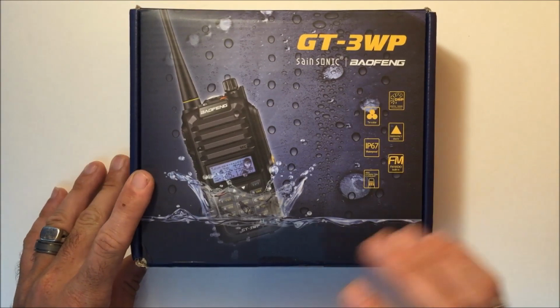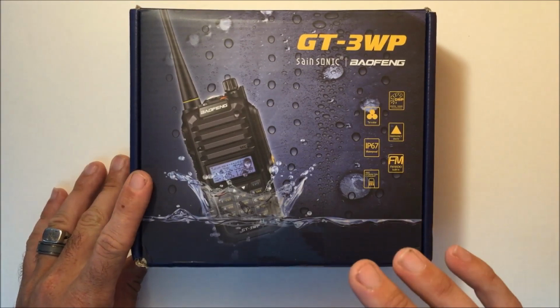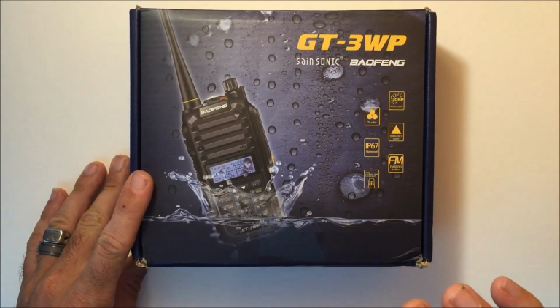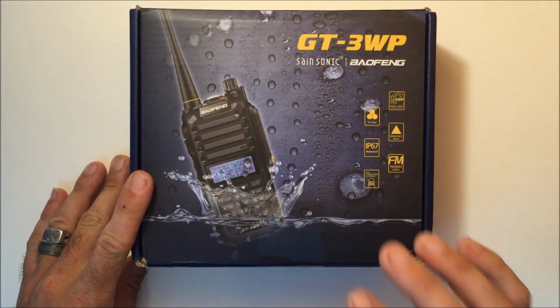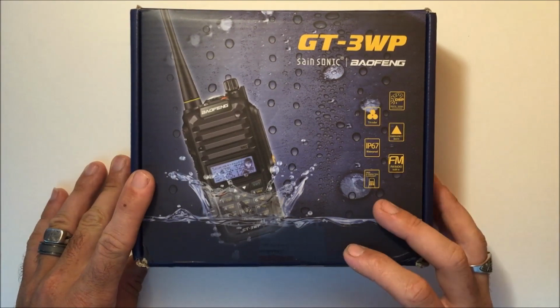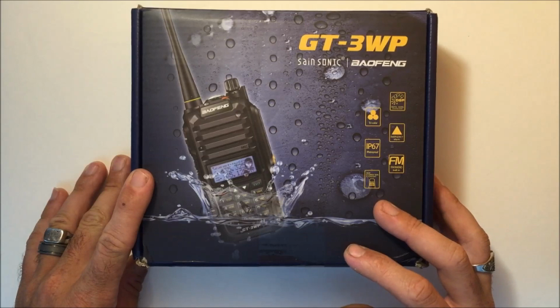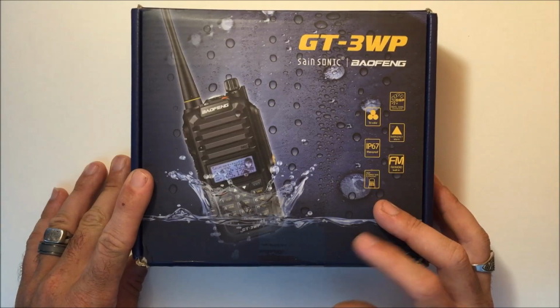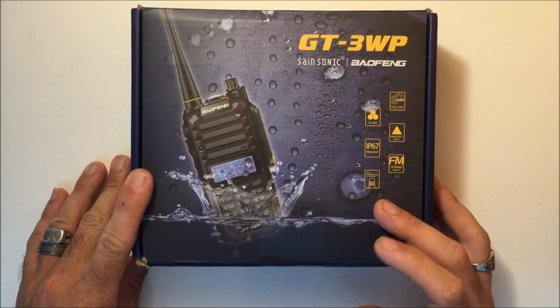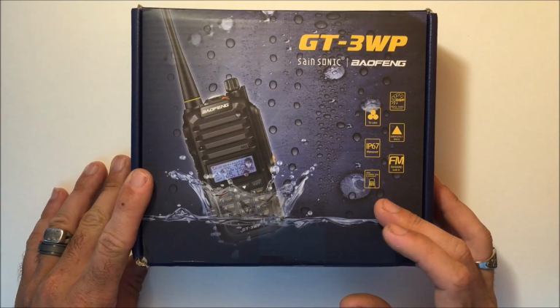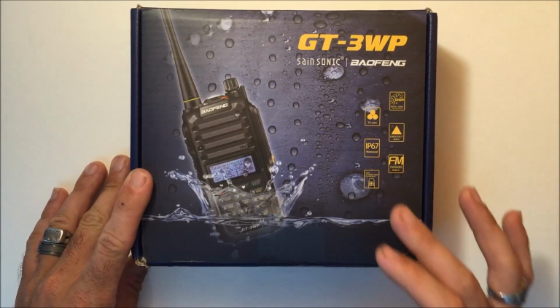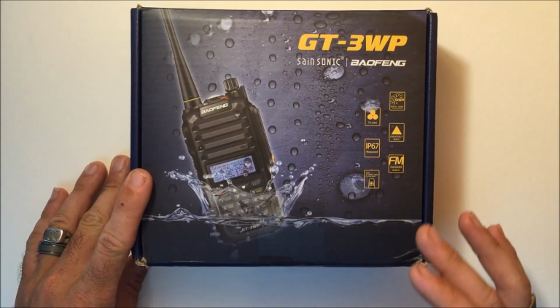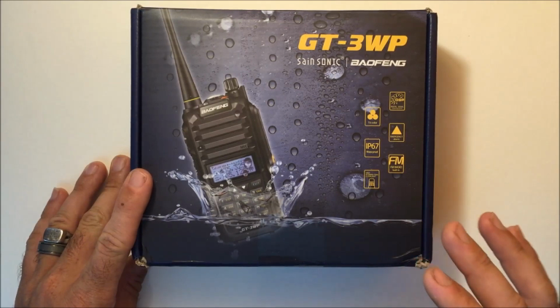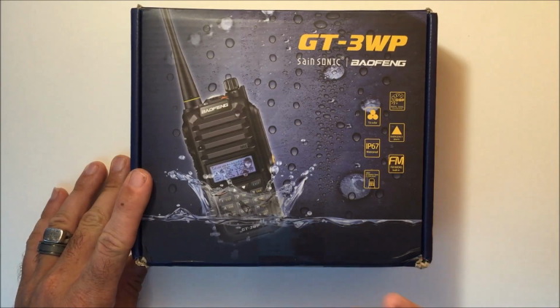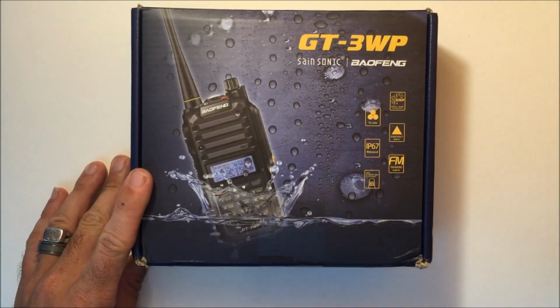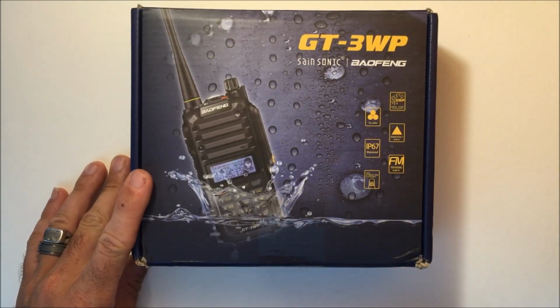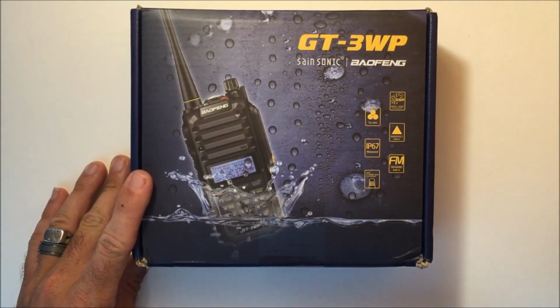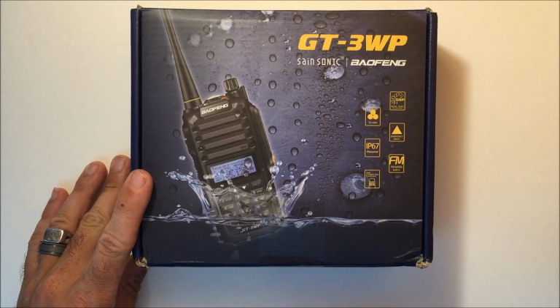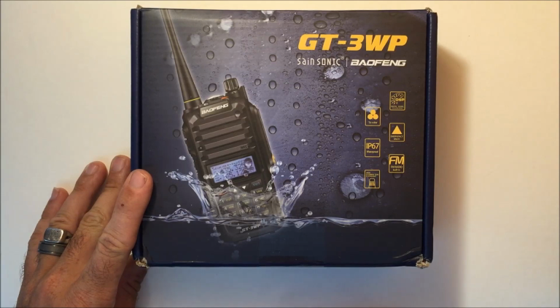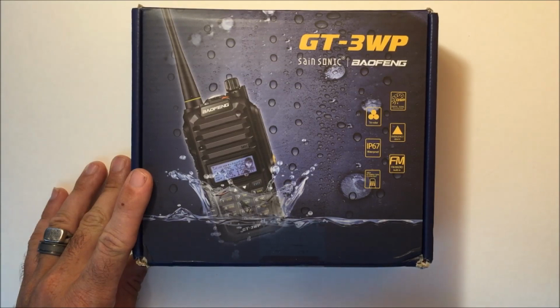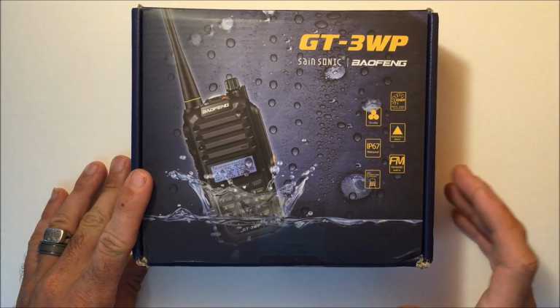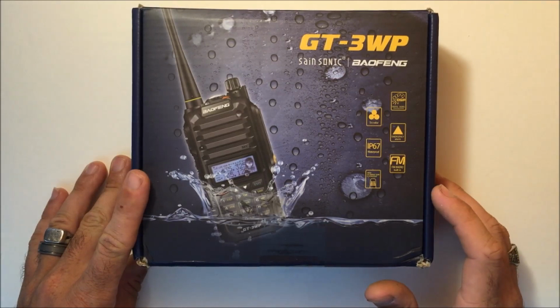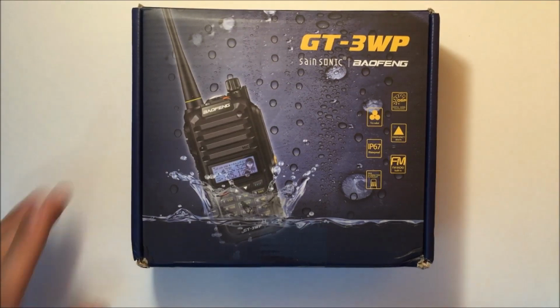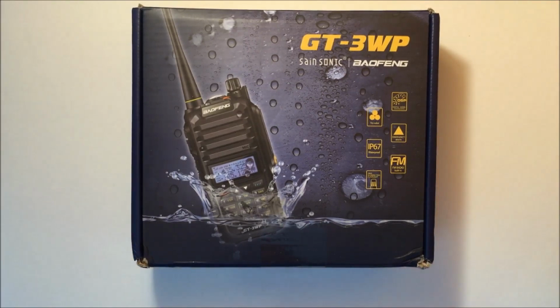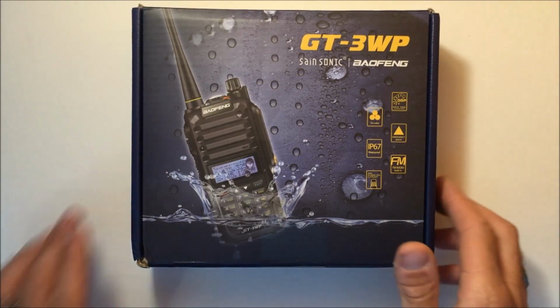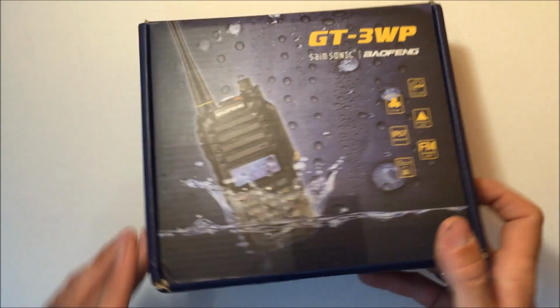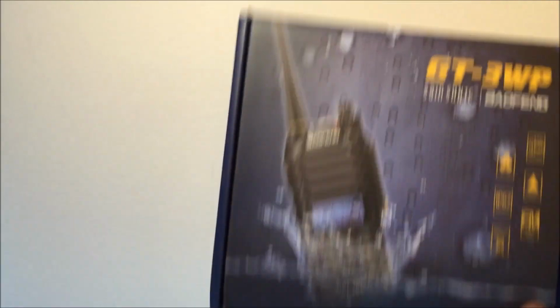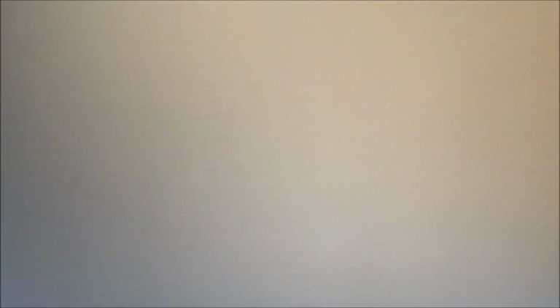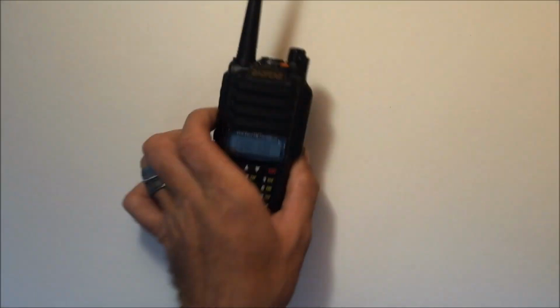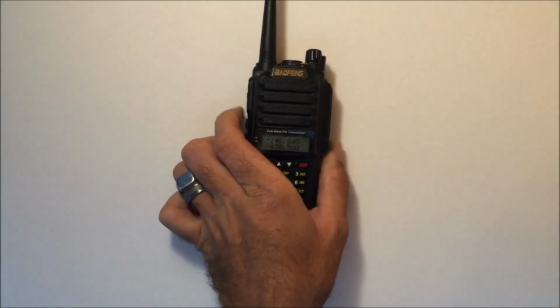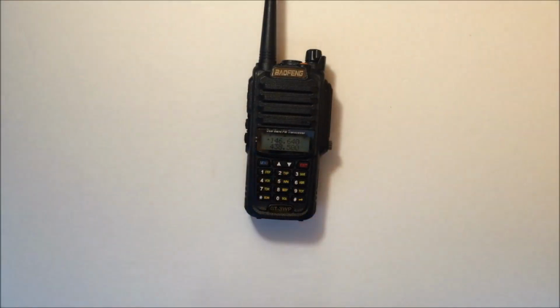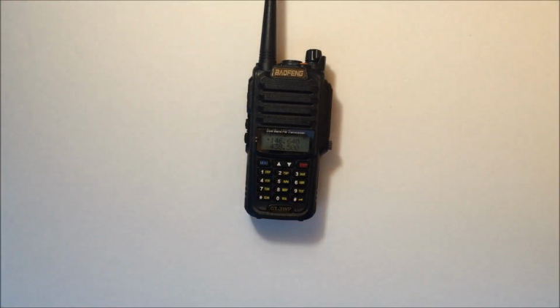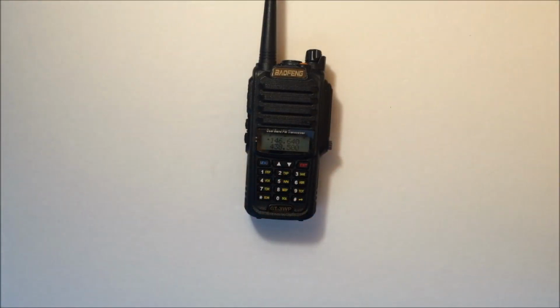This radio comes from radiodiddy.com — the link is in the description. They have all kinds of Baofeng models and TYT DMR models and such, so check them out.